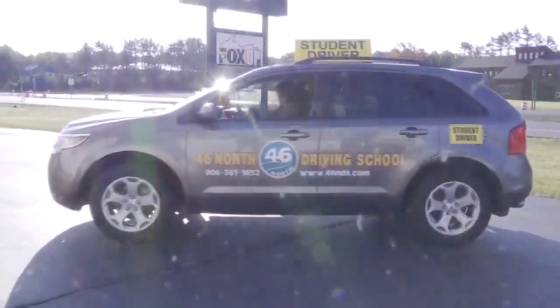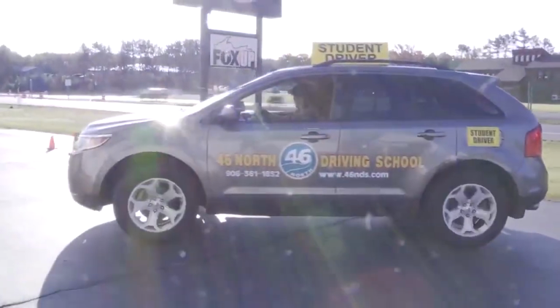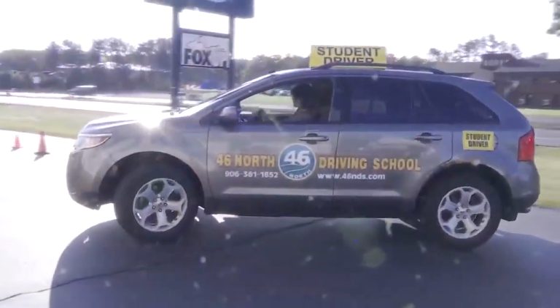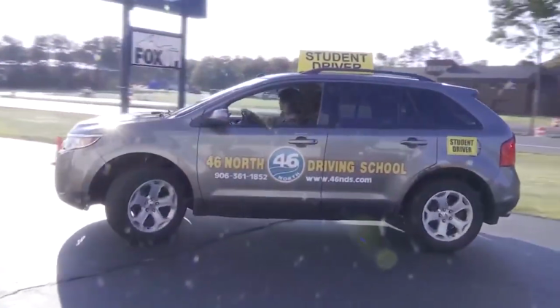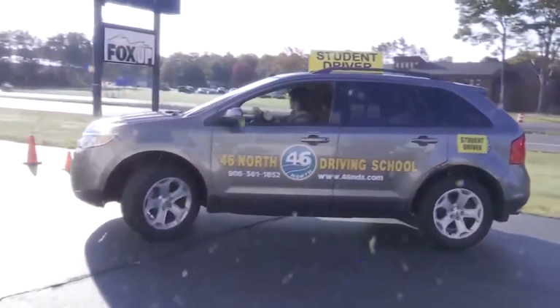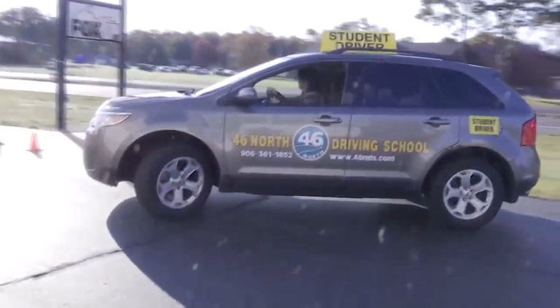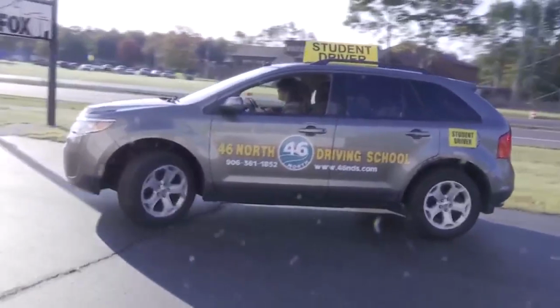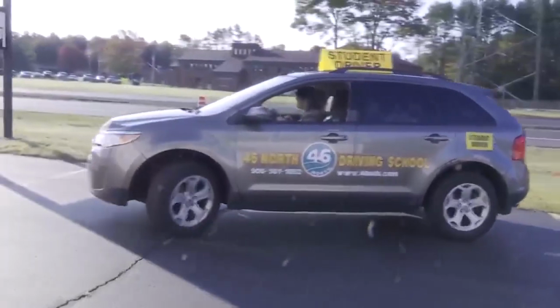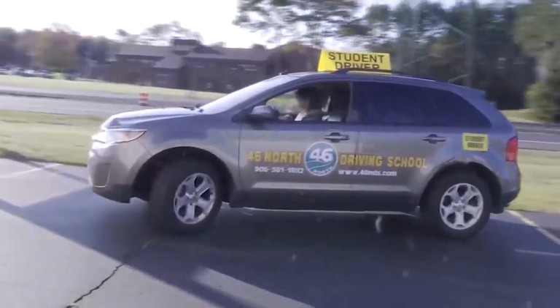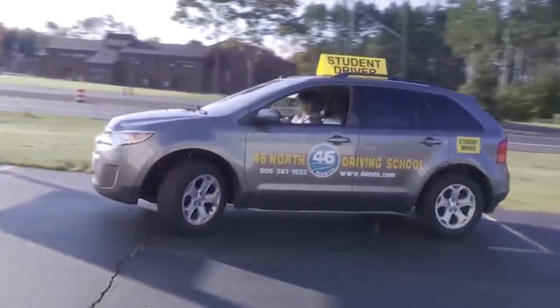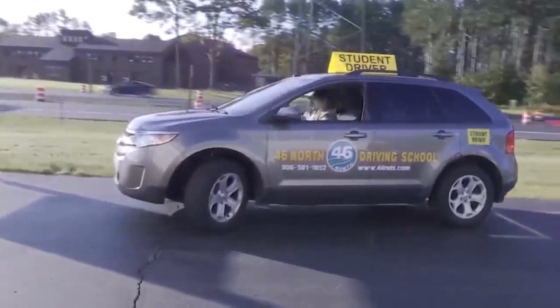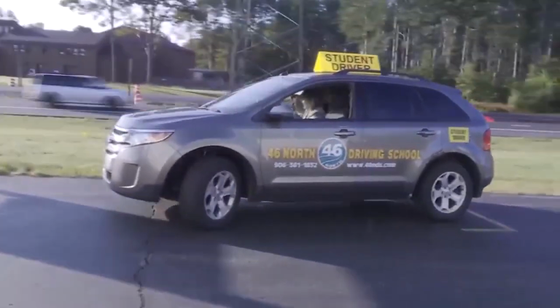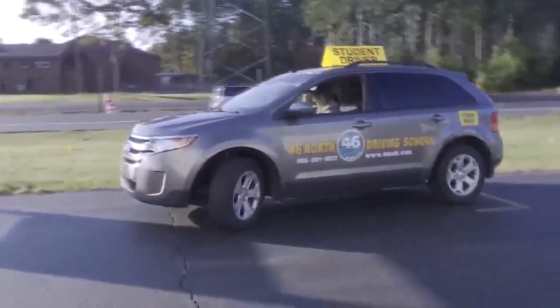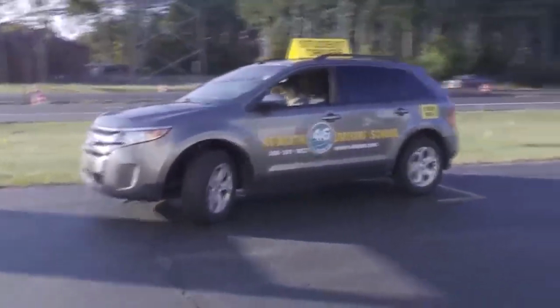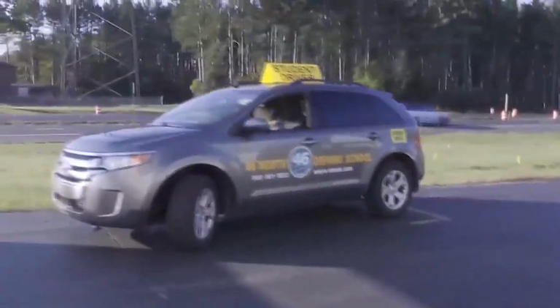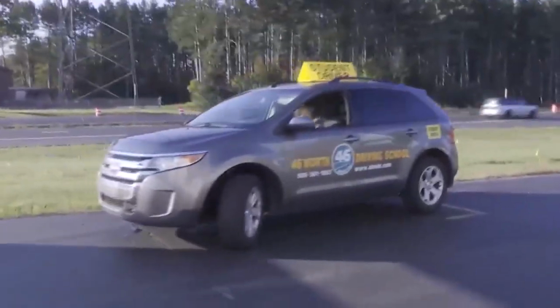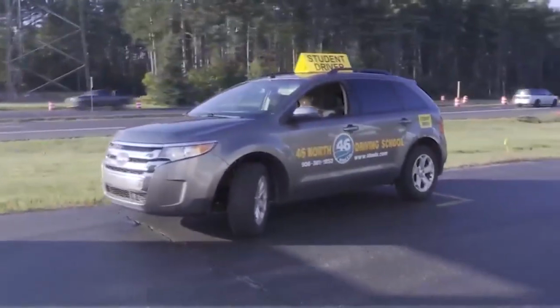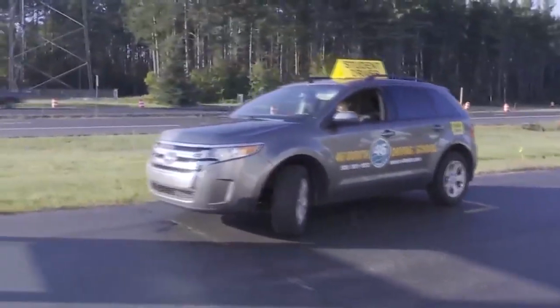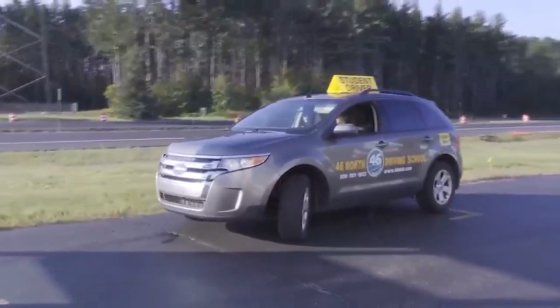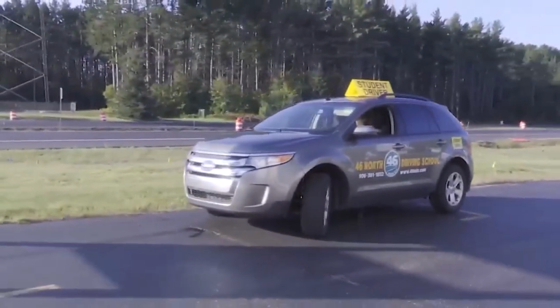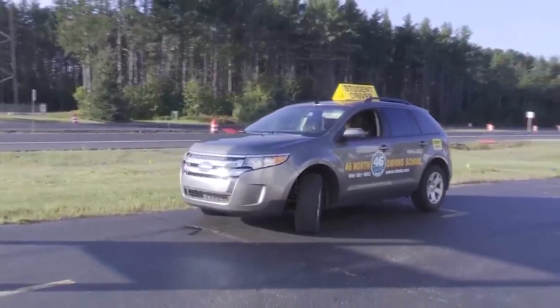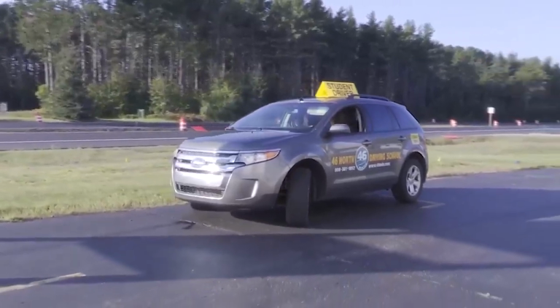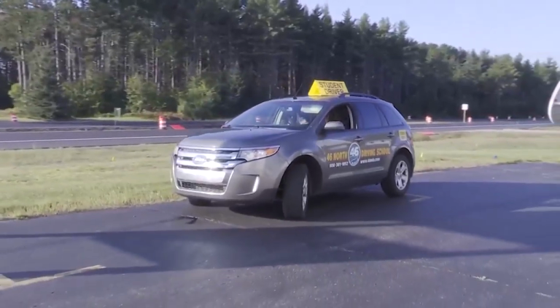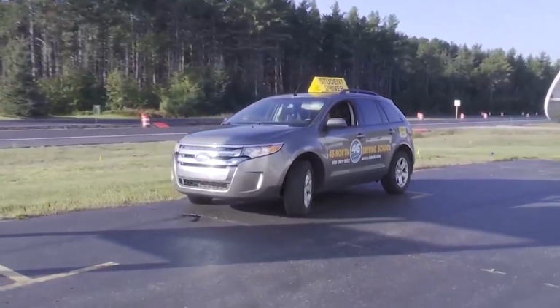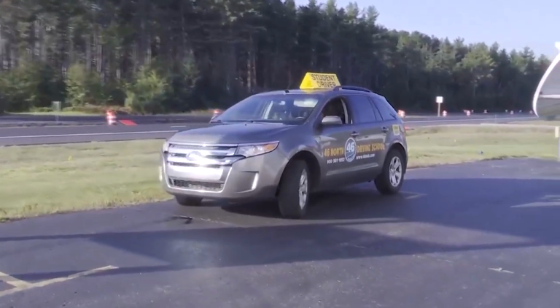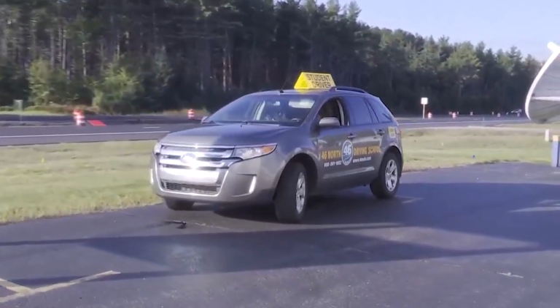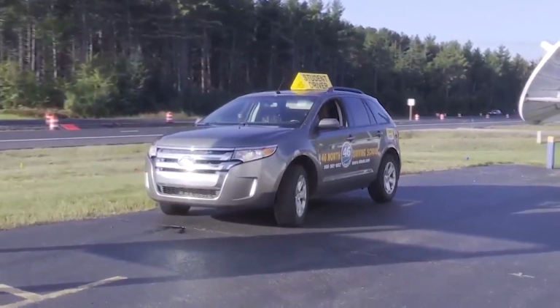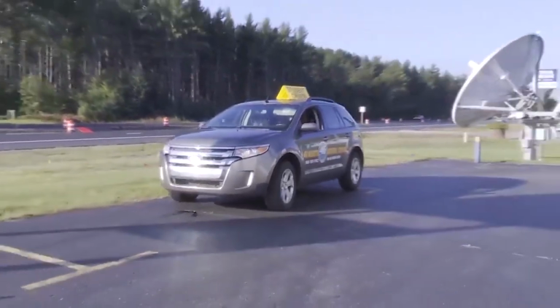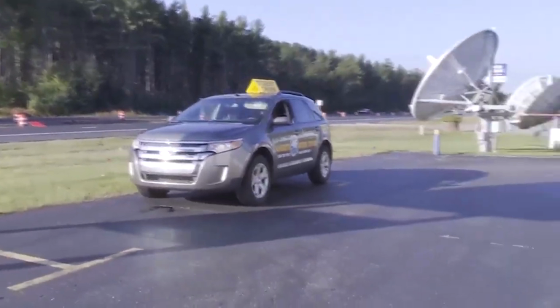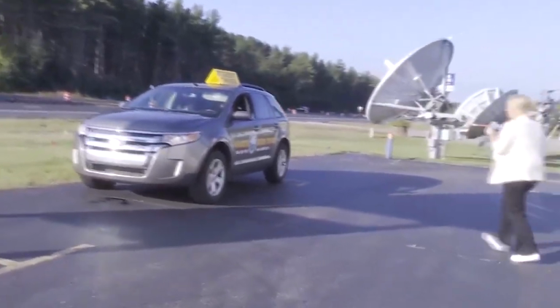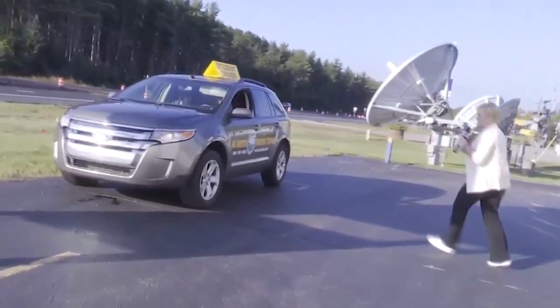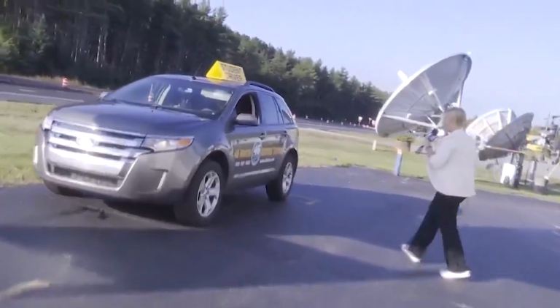Oh, she cranks it real hard! Oh my God. And you're done. Woo! All right, let's go see how she did. All right, I'm coming over.